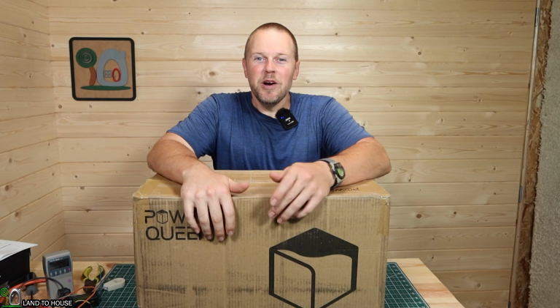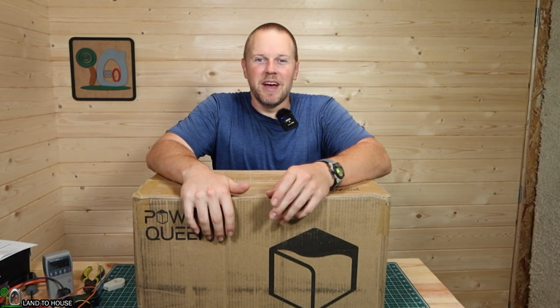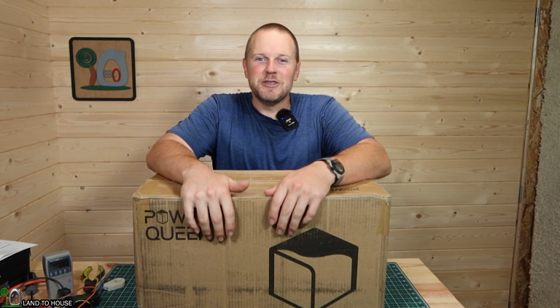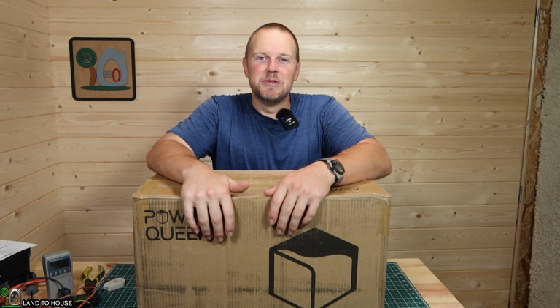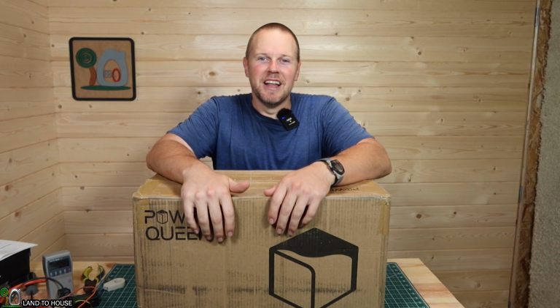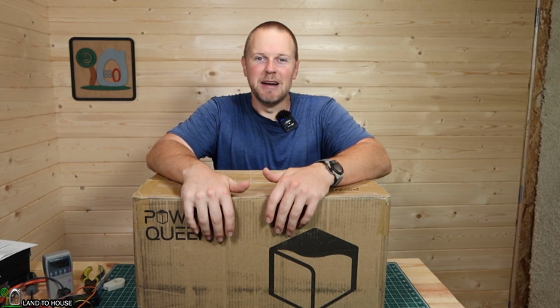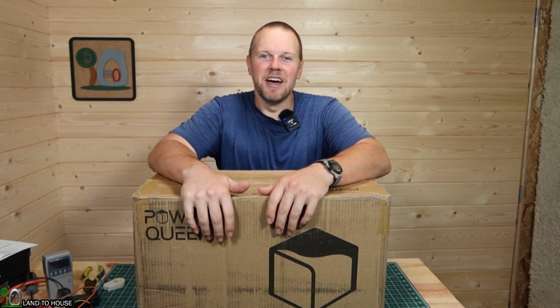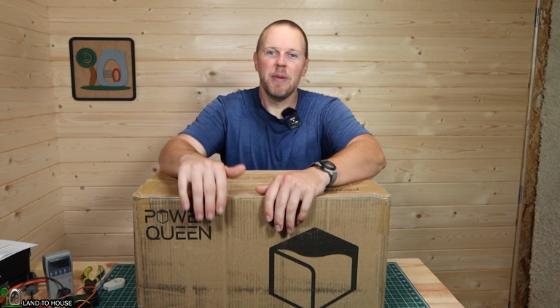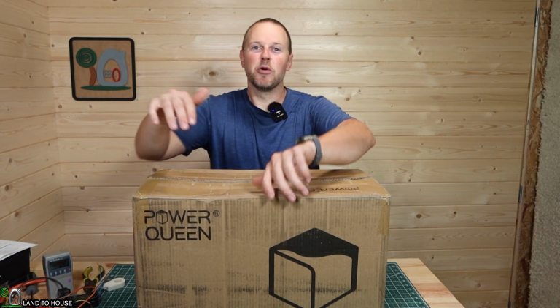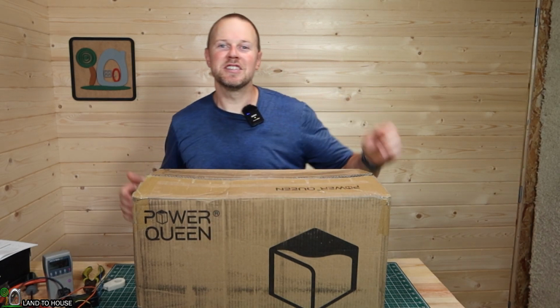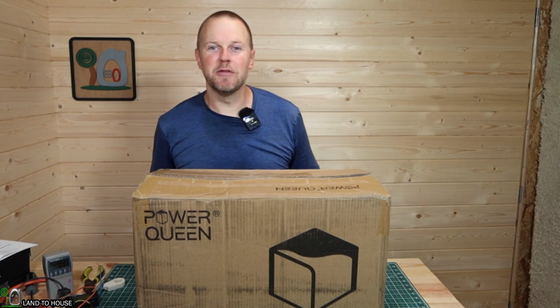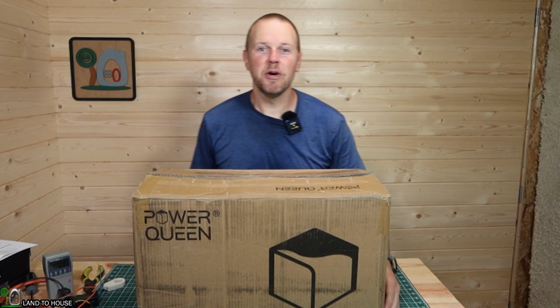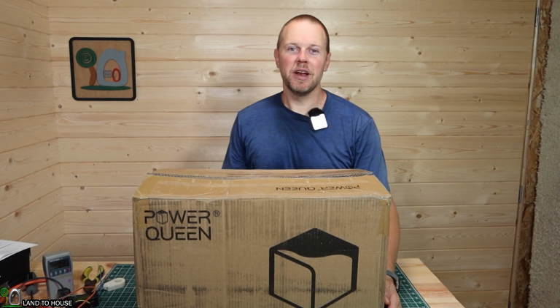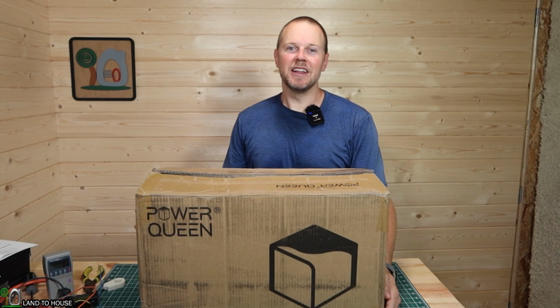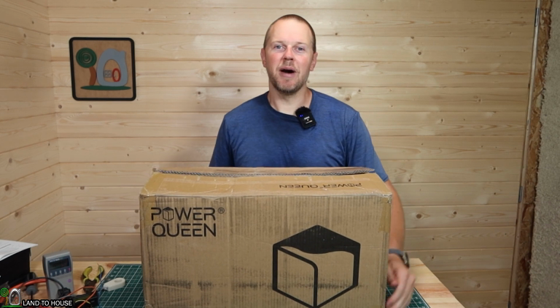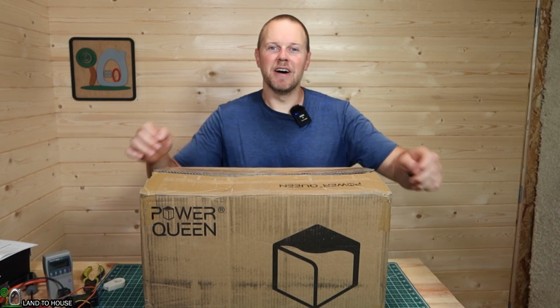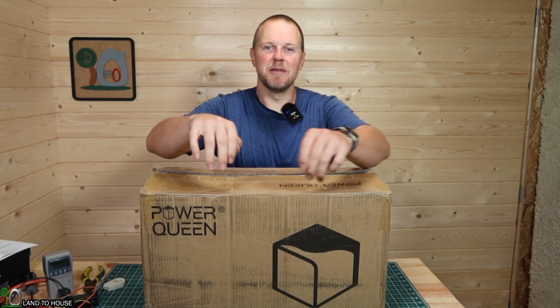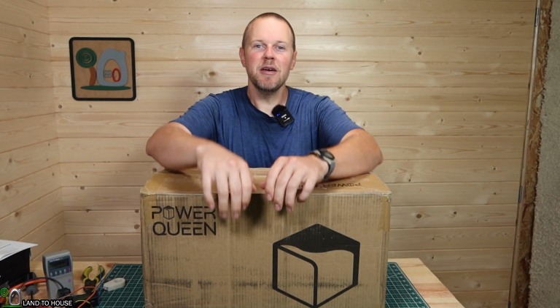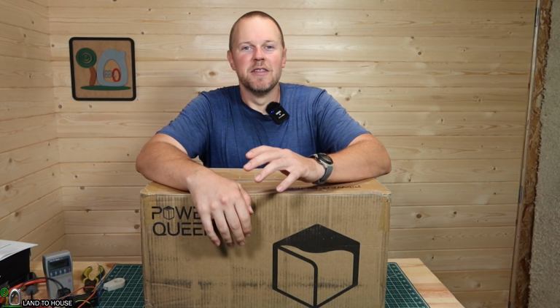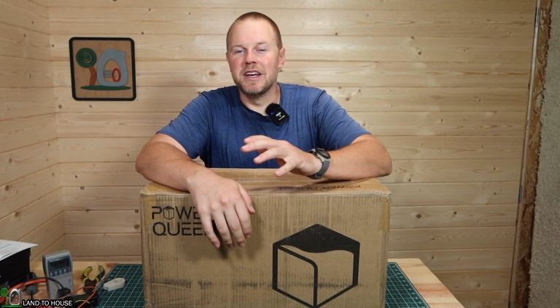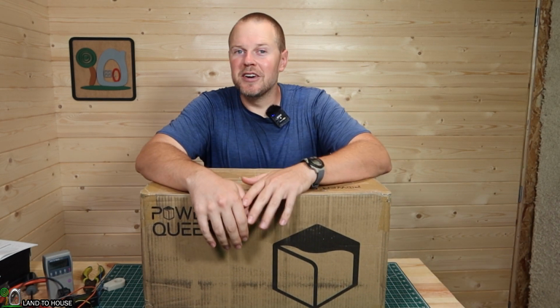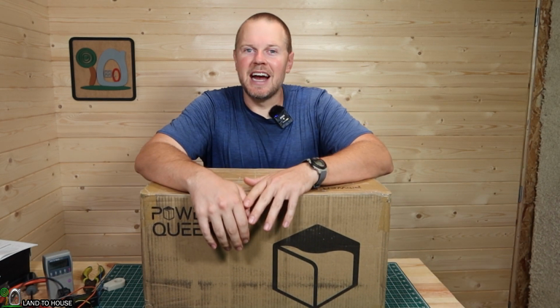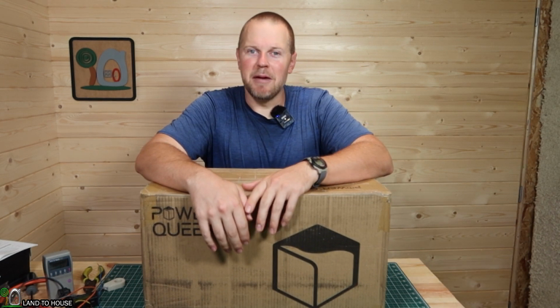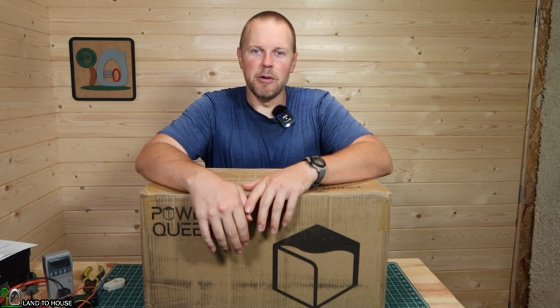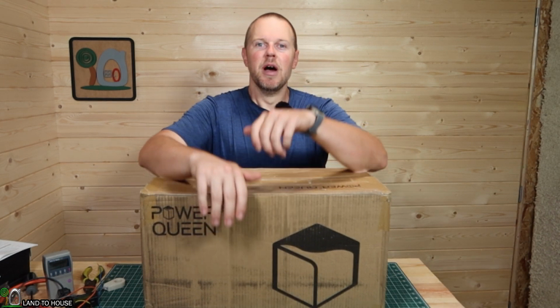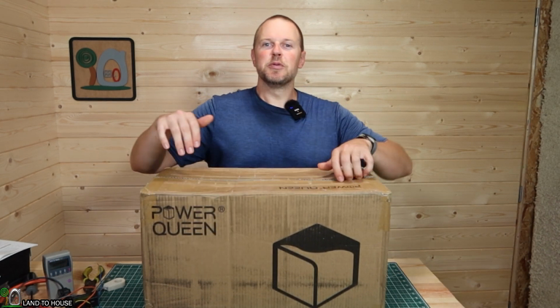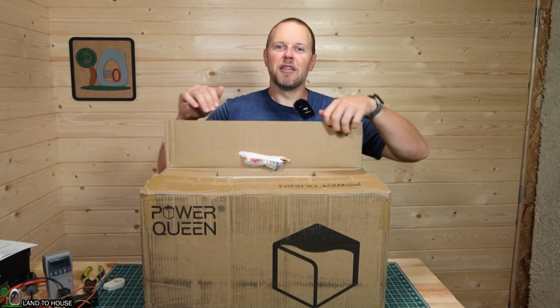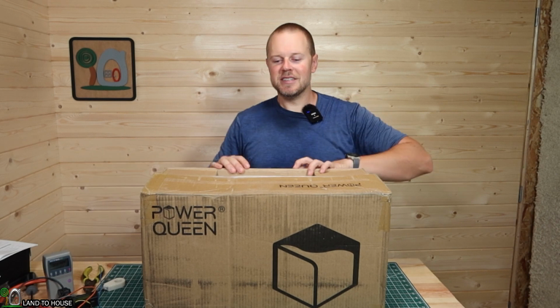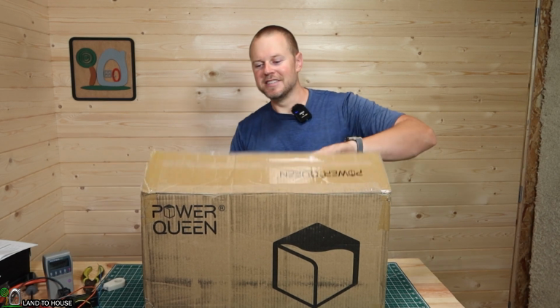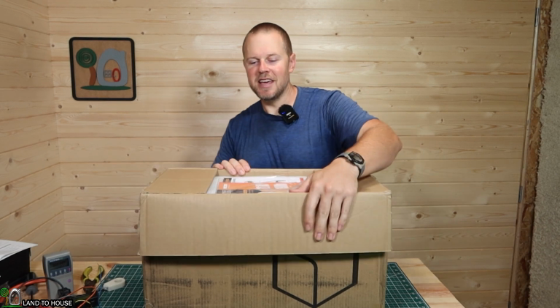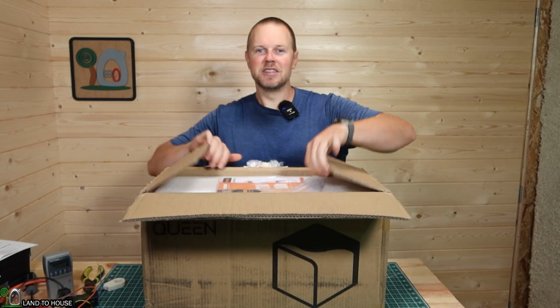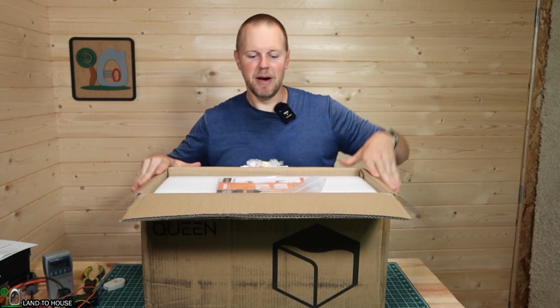Welcome to the Landahouse YouTube channel. I'm Seth. Power Queen just sent over a 12.8 lithium iron phosphate battery. This one is 190 amp hours. So let's pull this out of the box and see what it's all about.